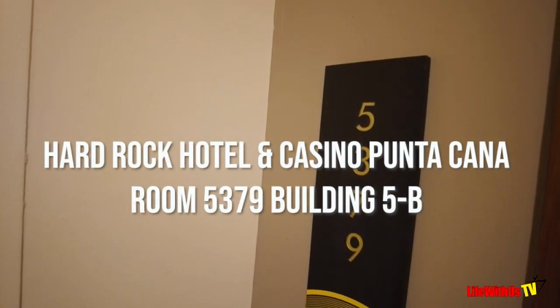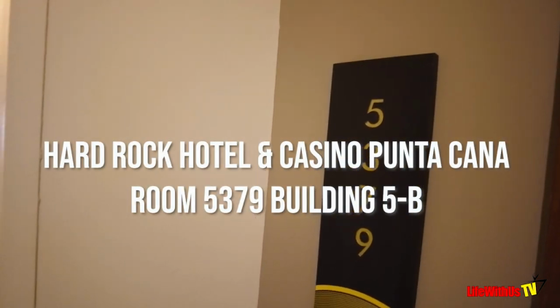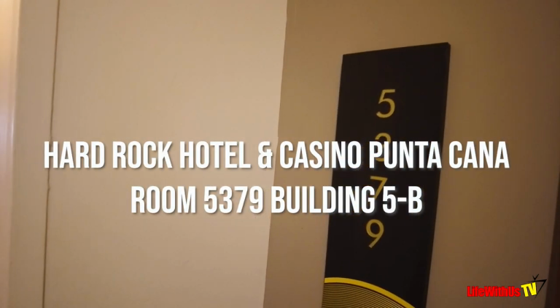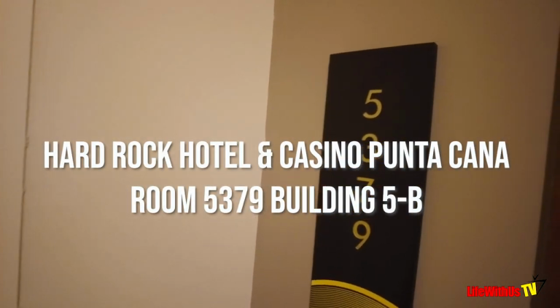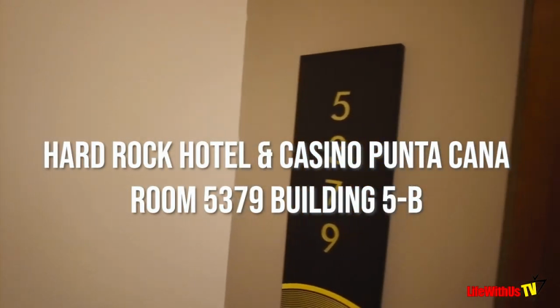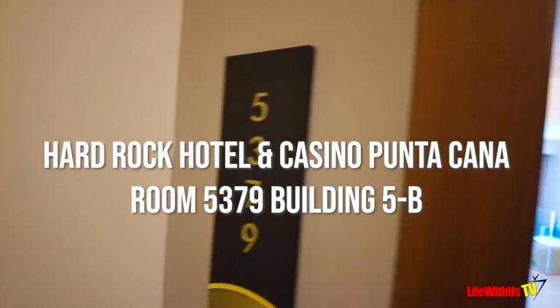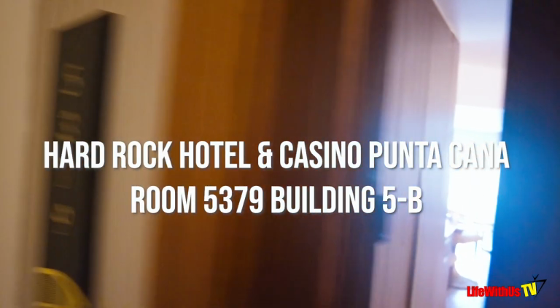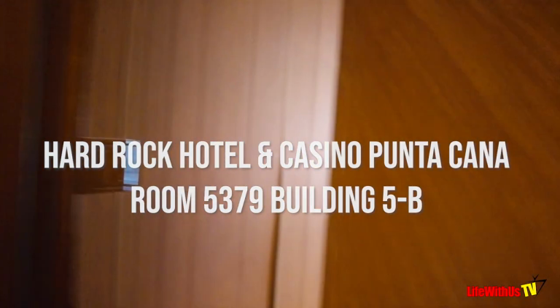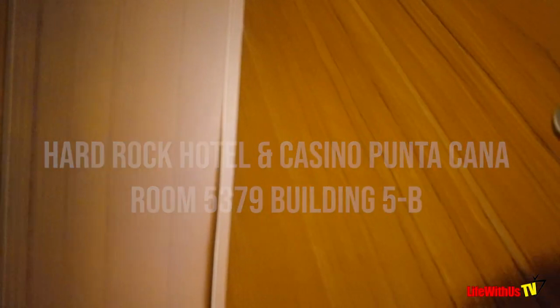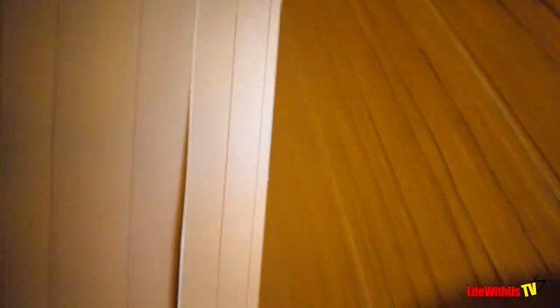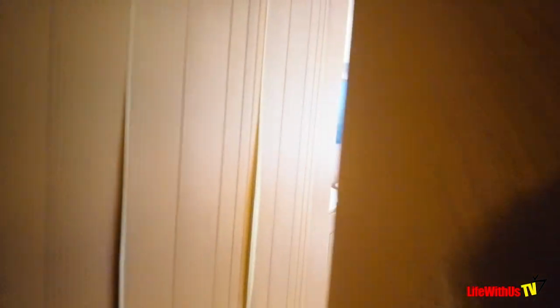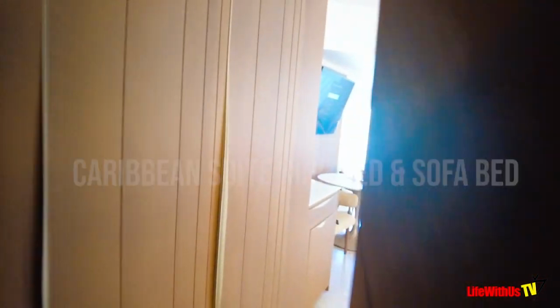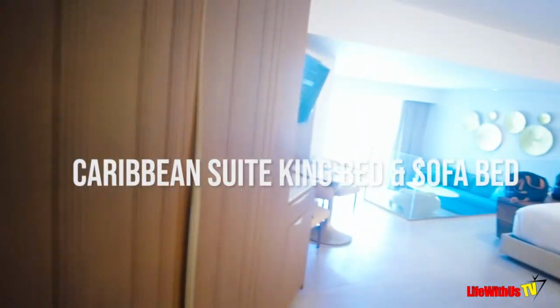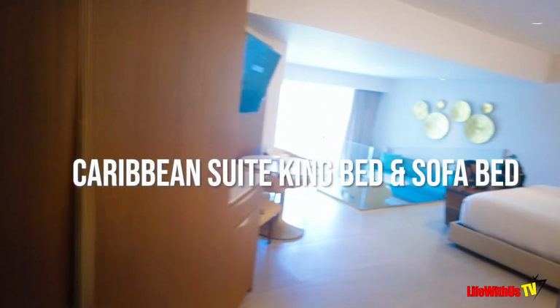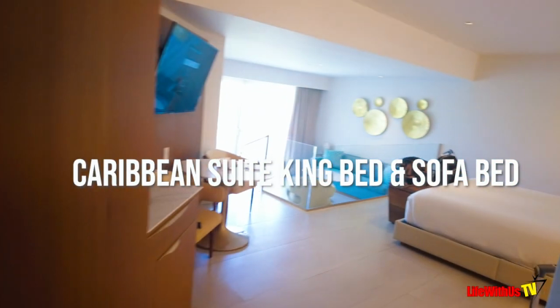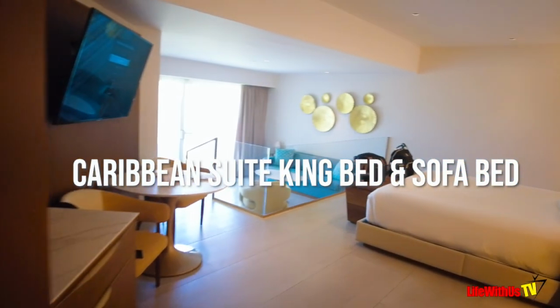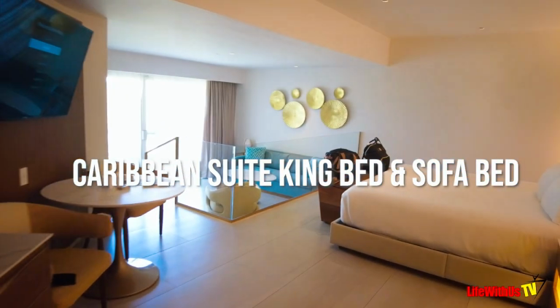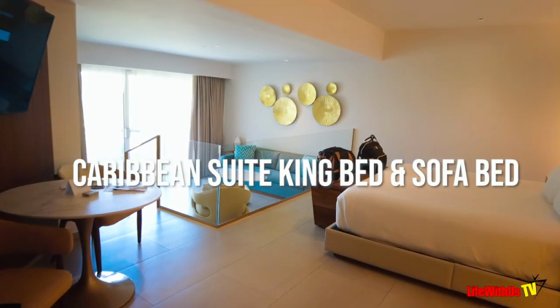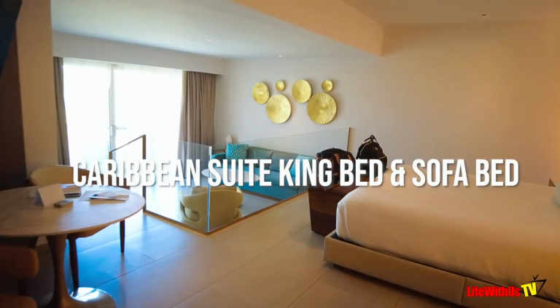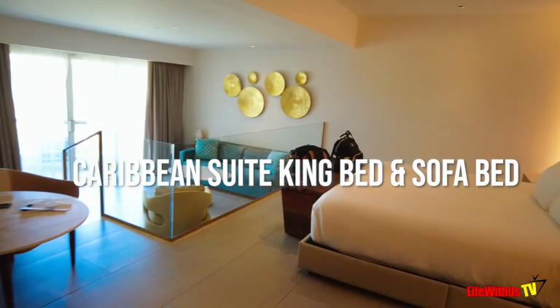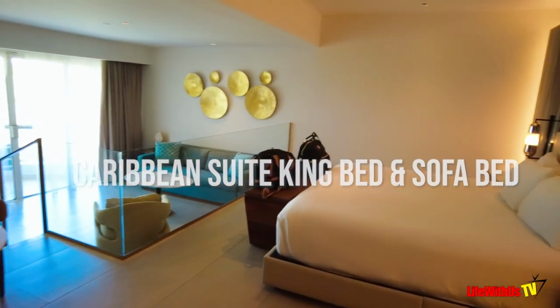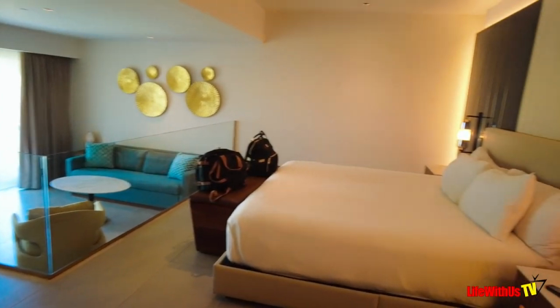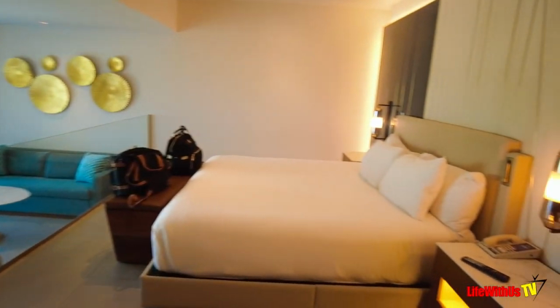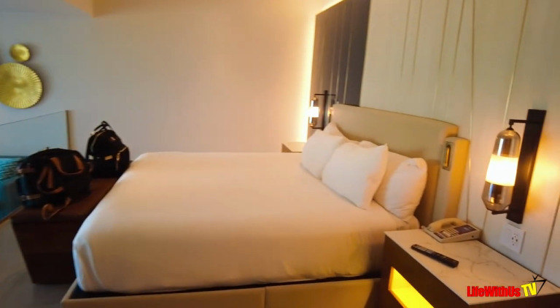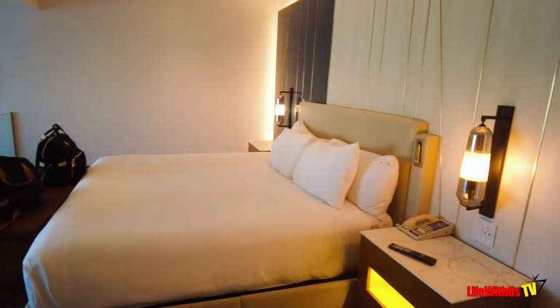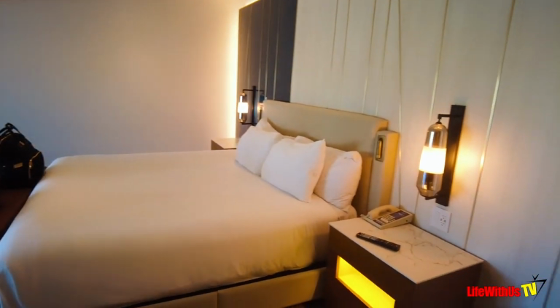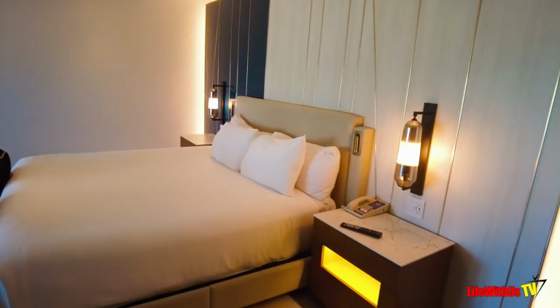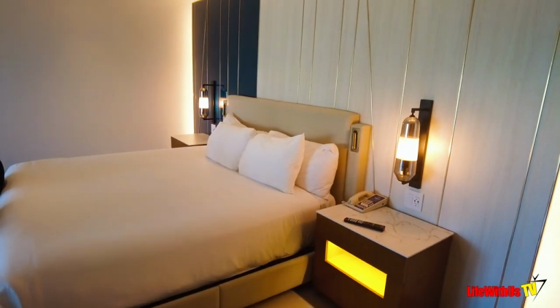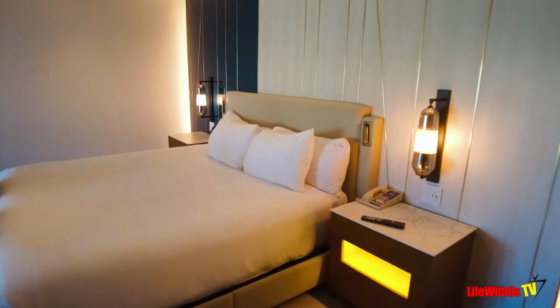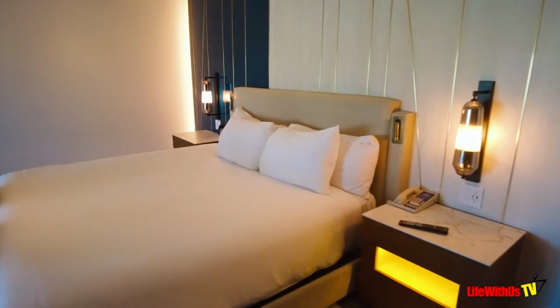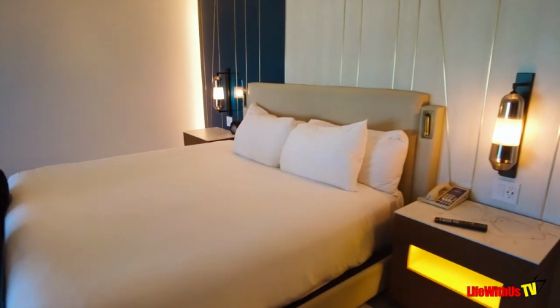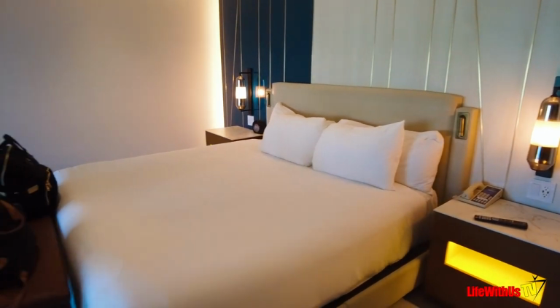Welcome to the Hard Rock Hotel and Casino. This is room 5379, which is a Caribbean Suite — specifically a king Caribbean suite with a sofa bed. It is in building 5B, which in my opinion is a perfect location for this massive resort.